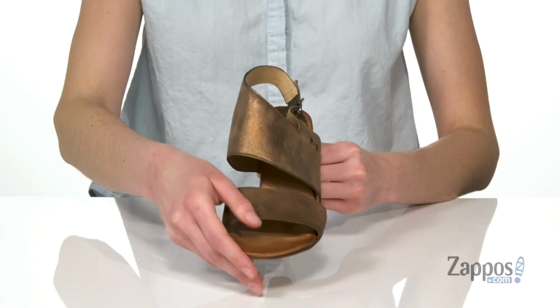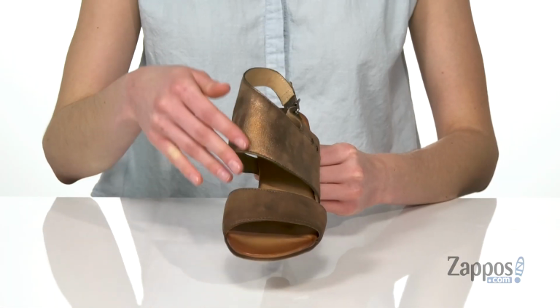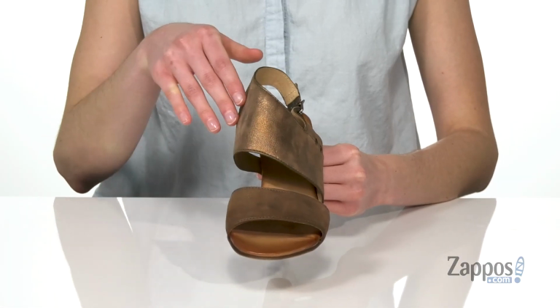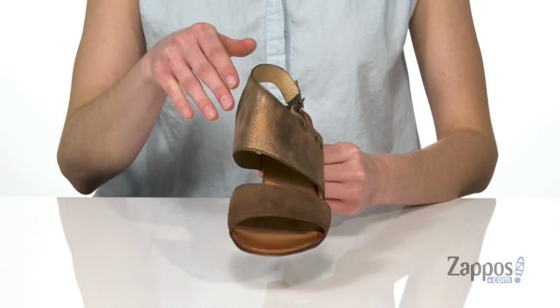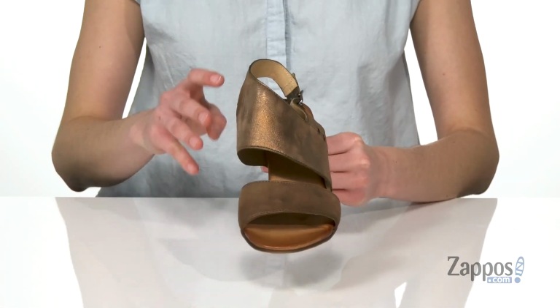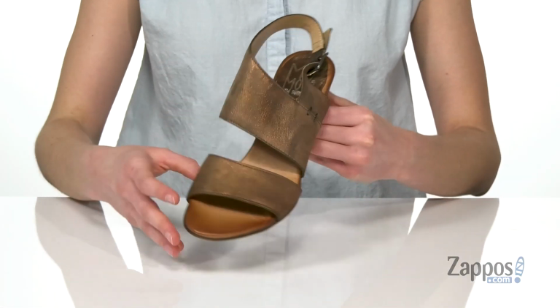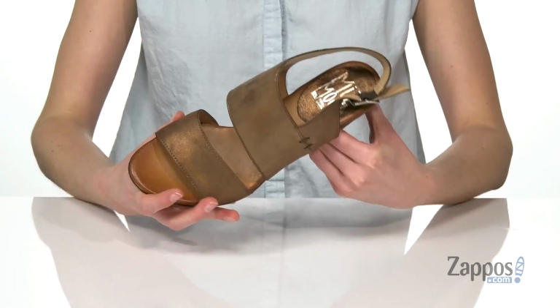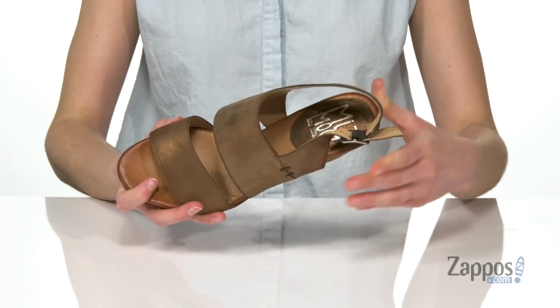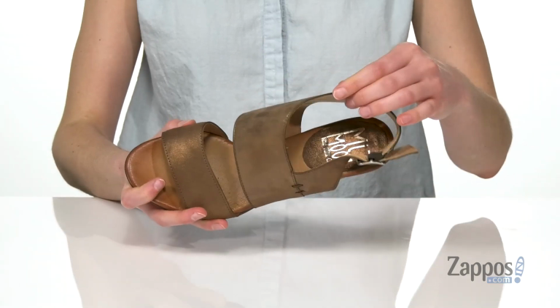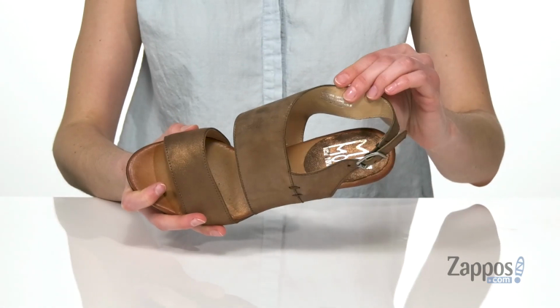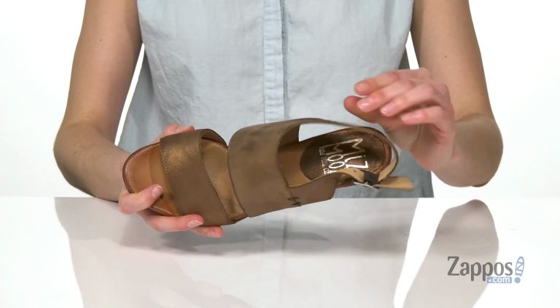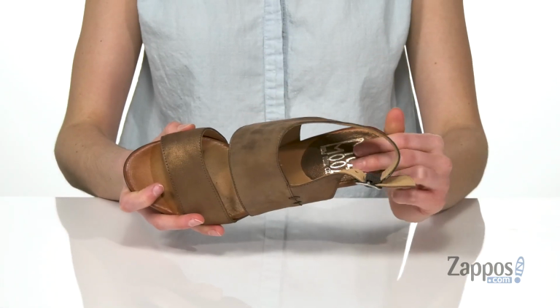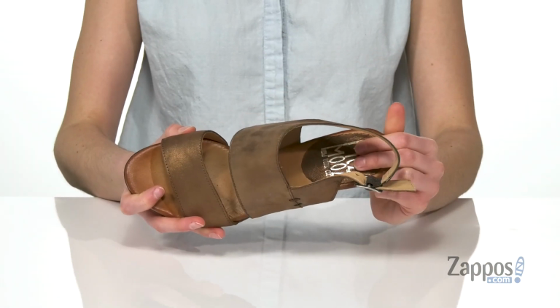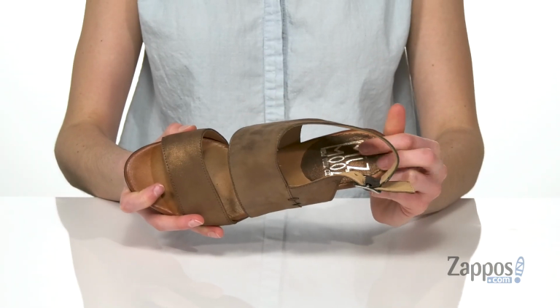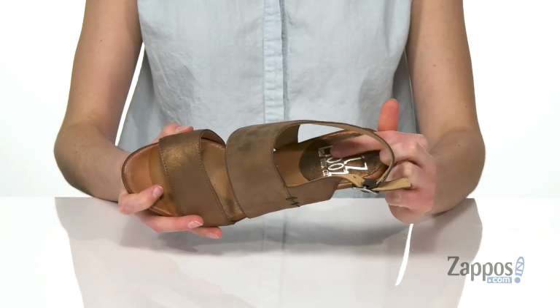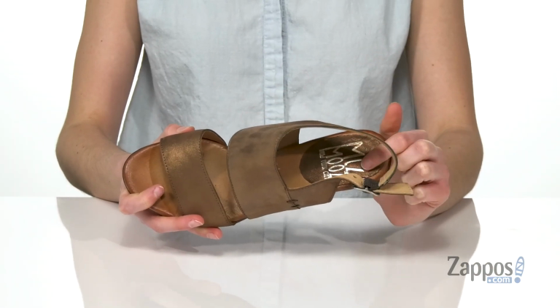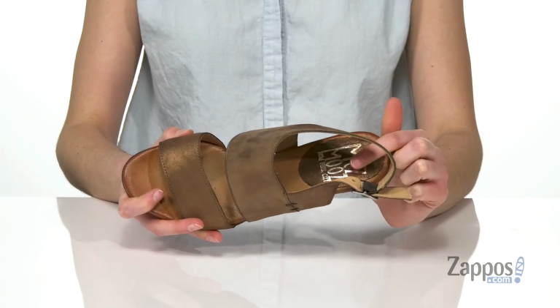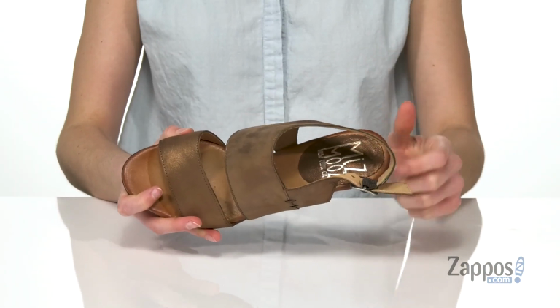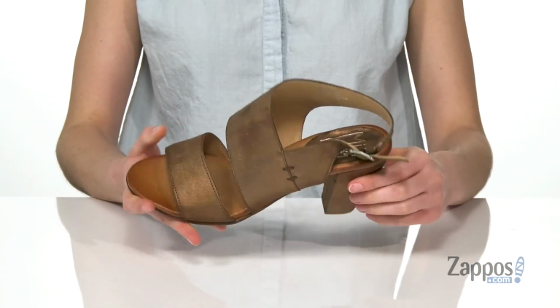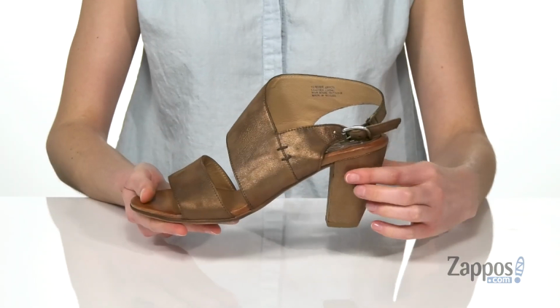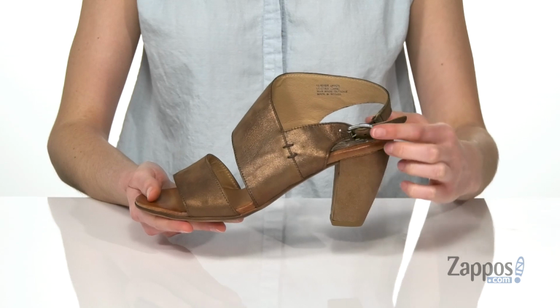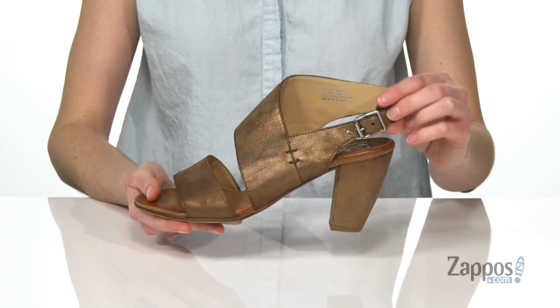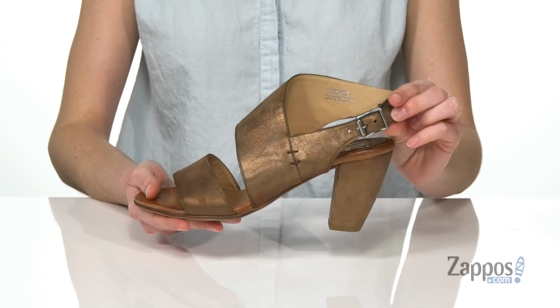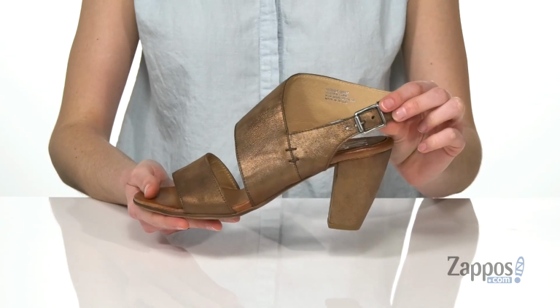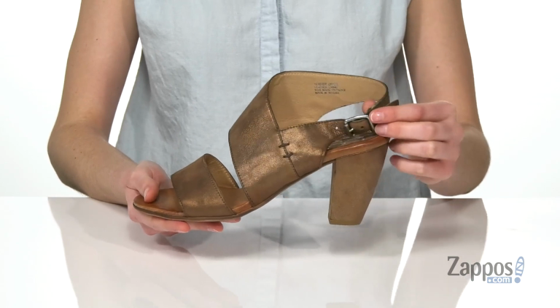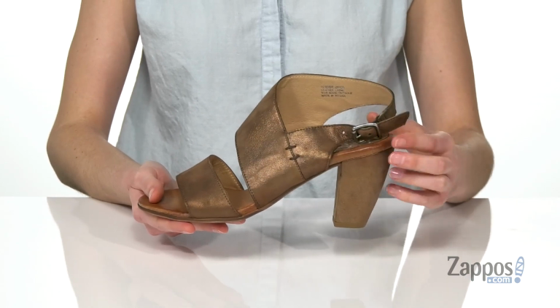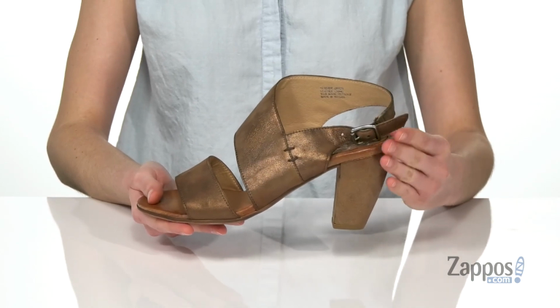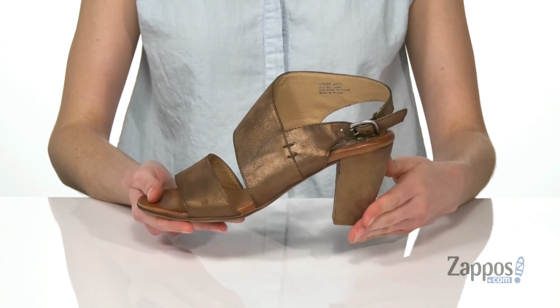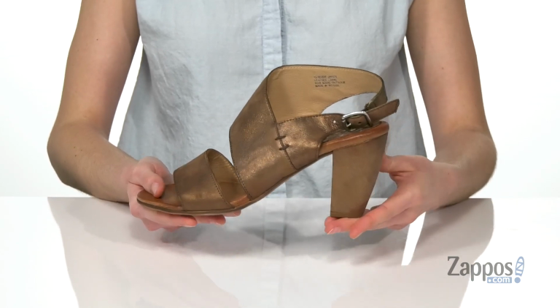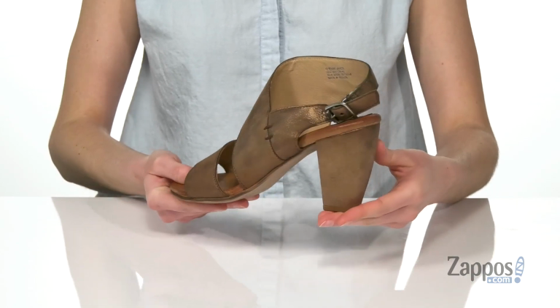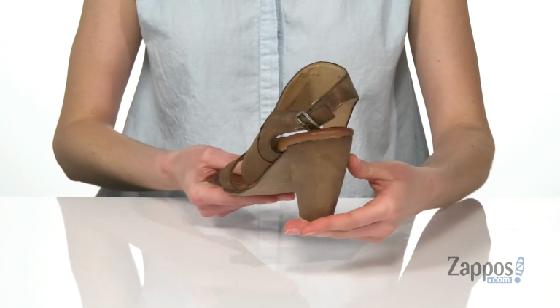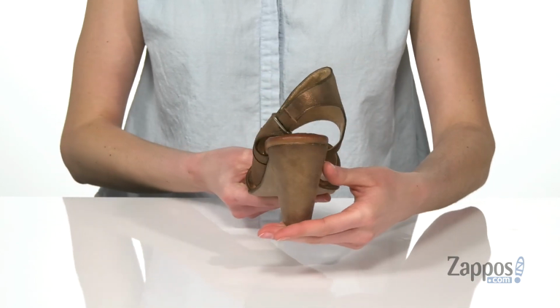Asymmetric strappy design on the top, and inside is leather-lined with a lightly padded footbed. You've got the Ms. Moose logo in the heel and an adjustable silver buckle at the side.